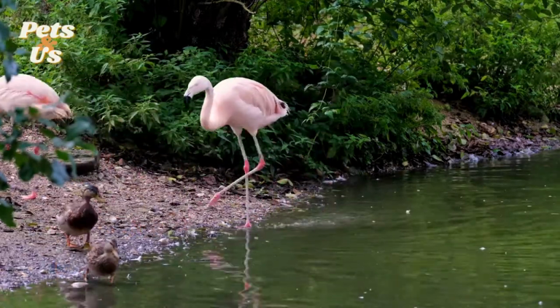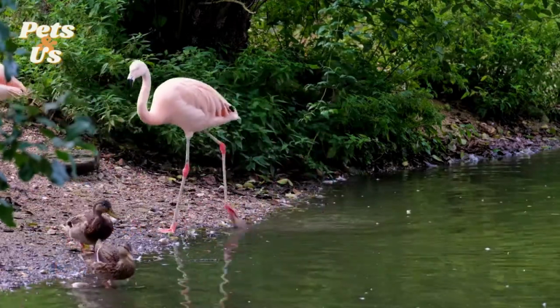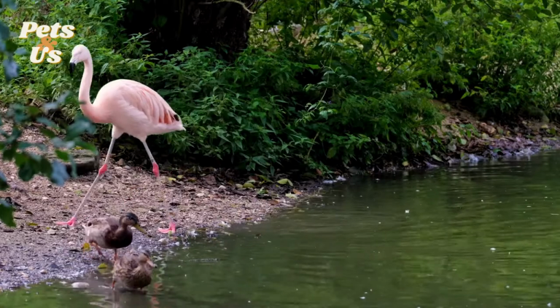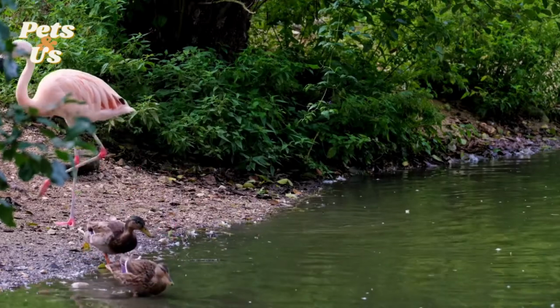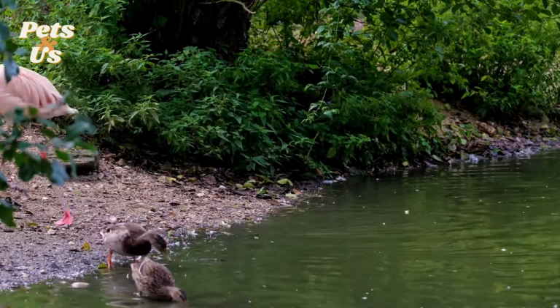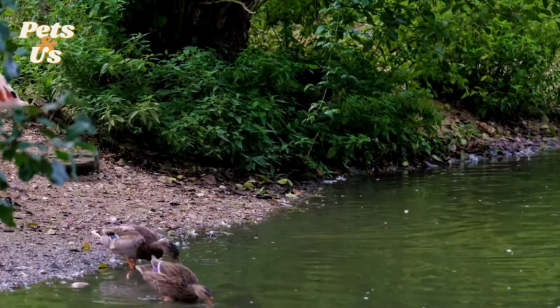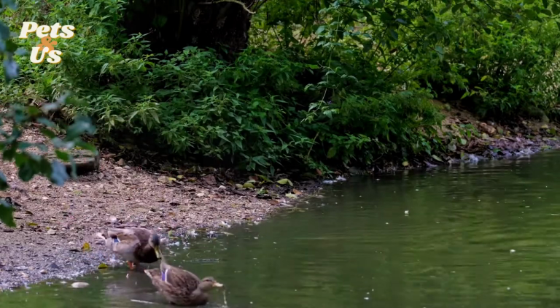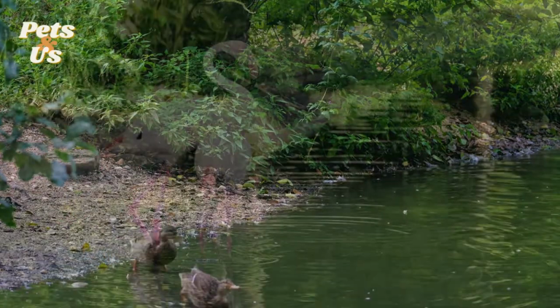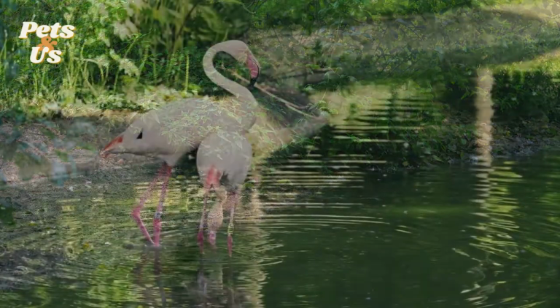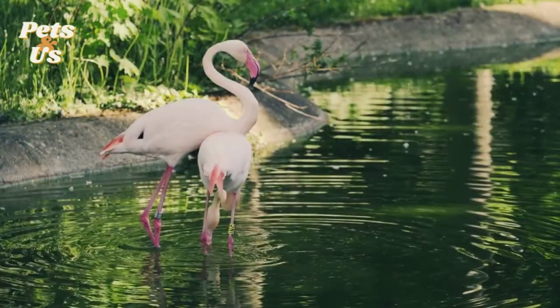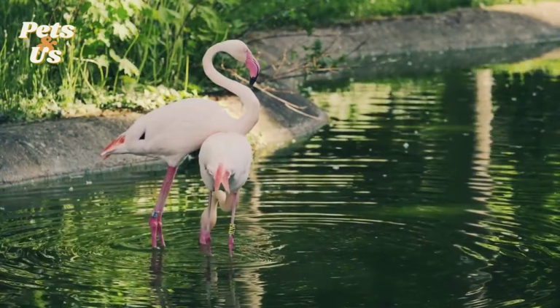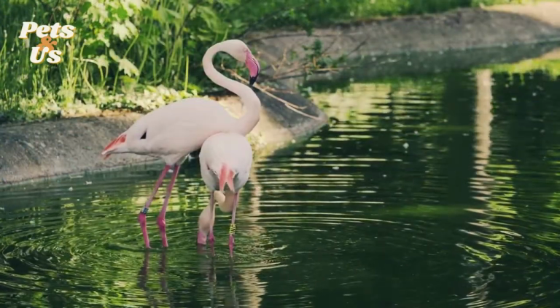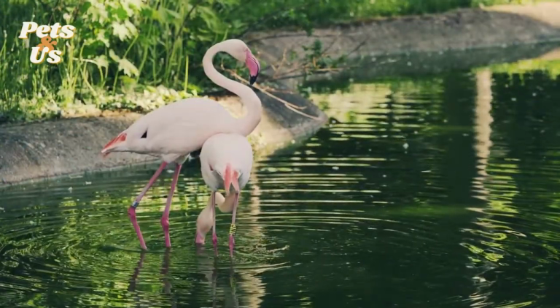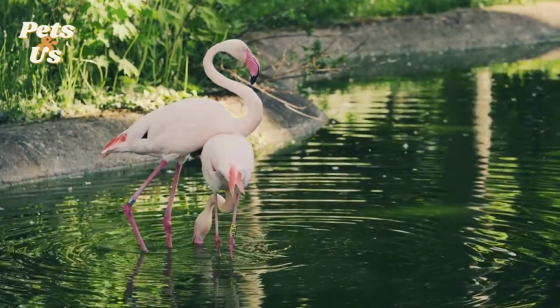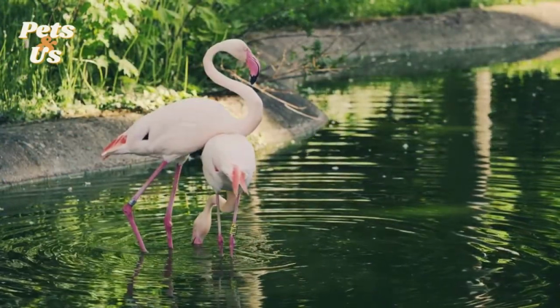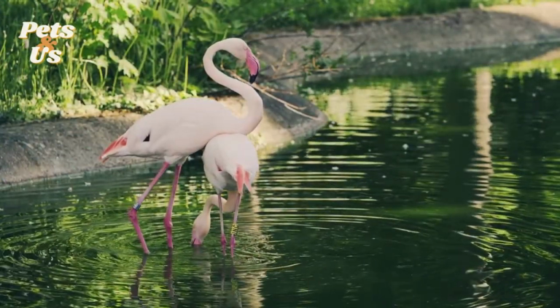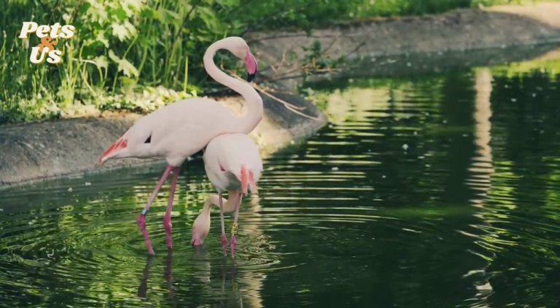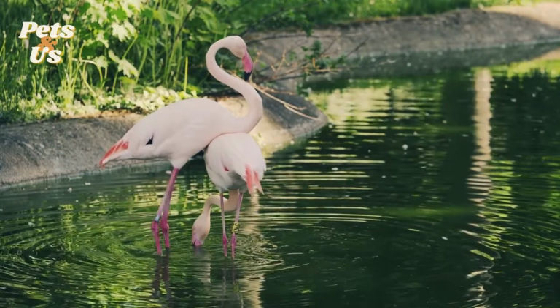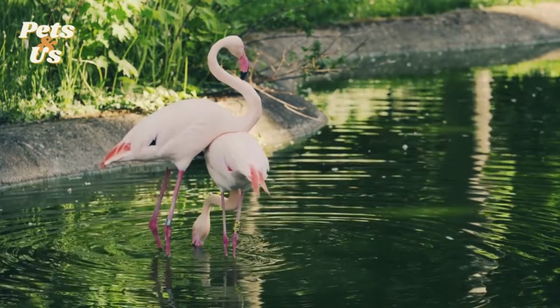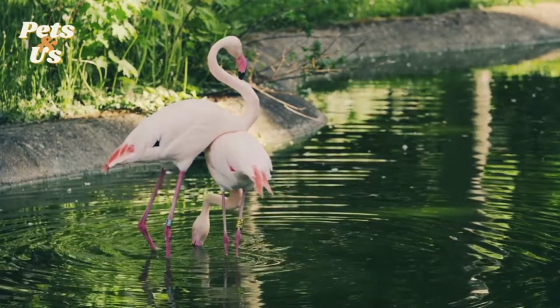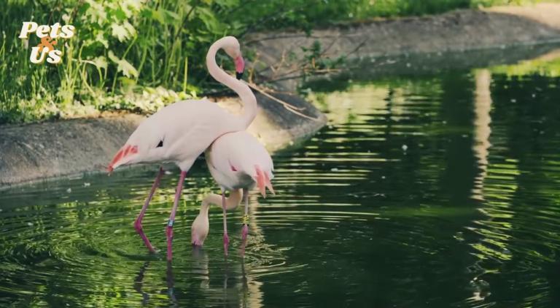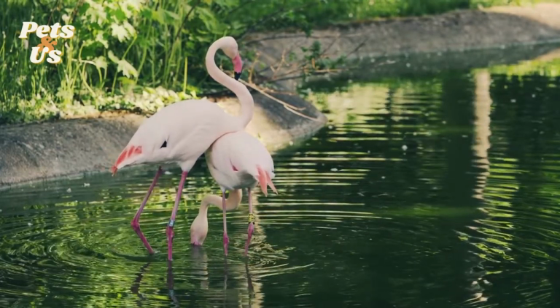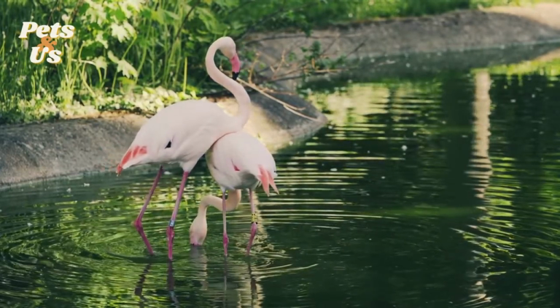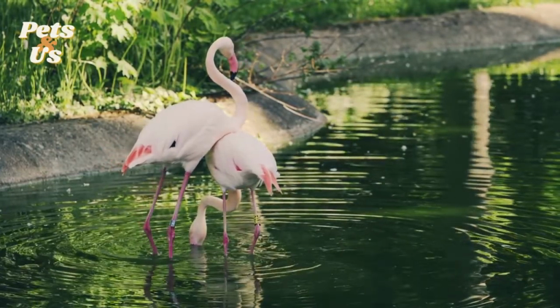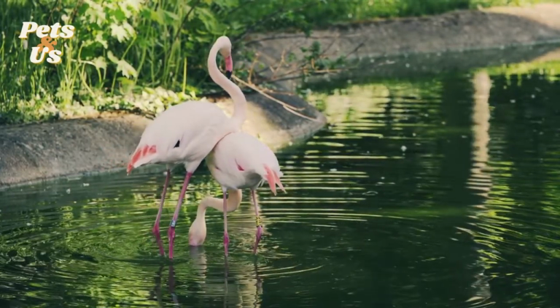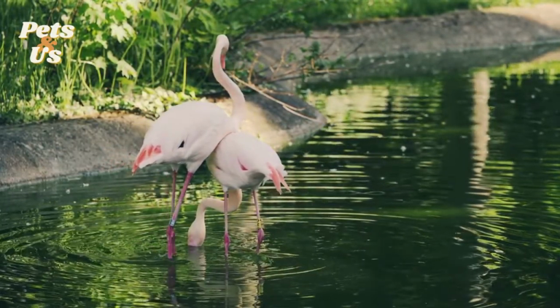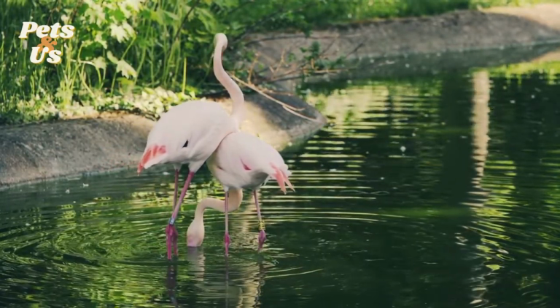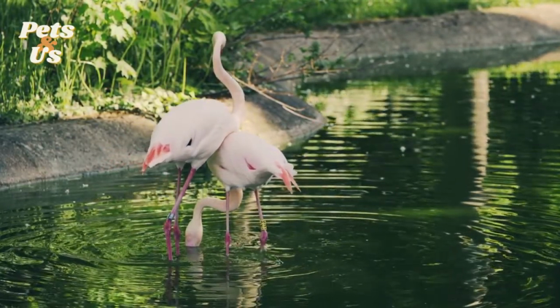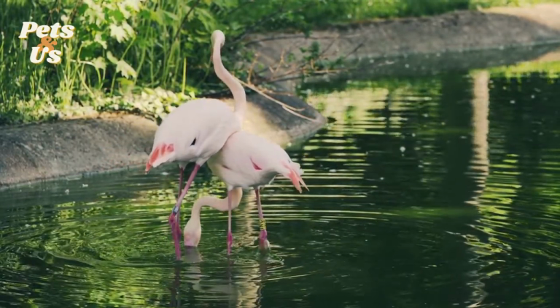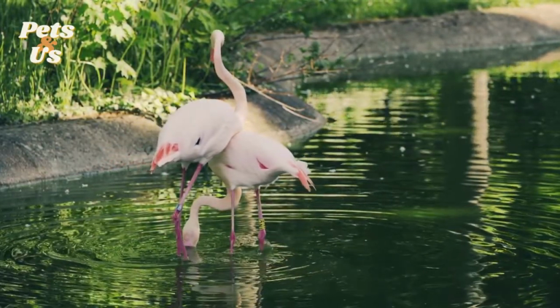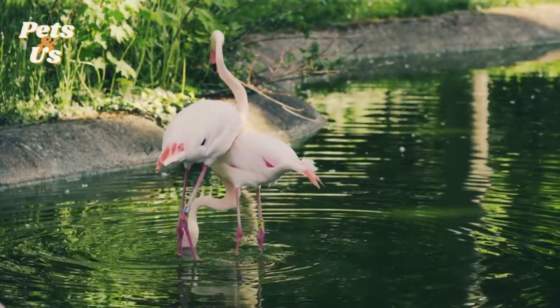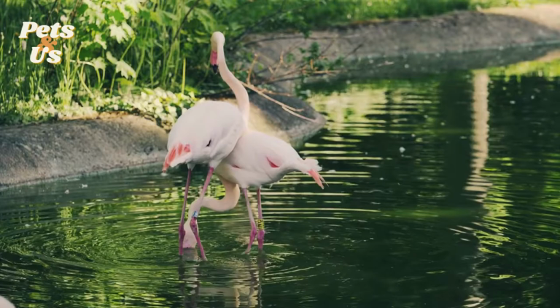A flamingo's diet includes shrimp, plankton, algae and crustaceans. The orange, pink or red colour of the flamingo's feathers is caused by the keratin pigment in their food.